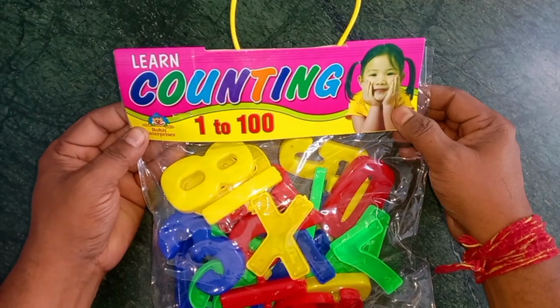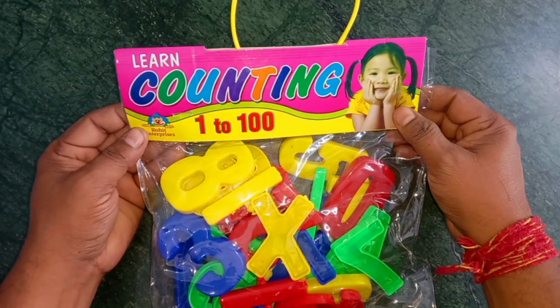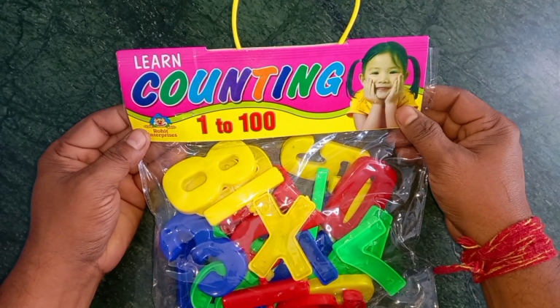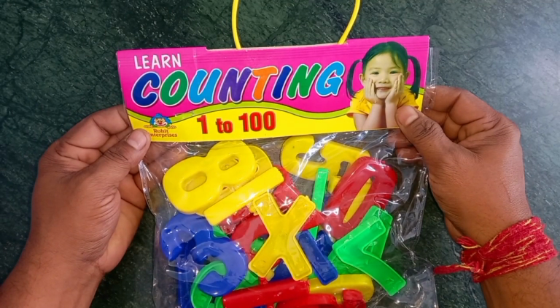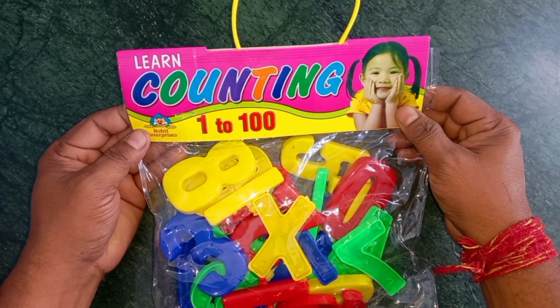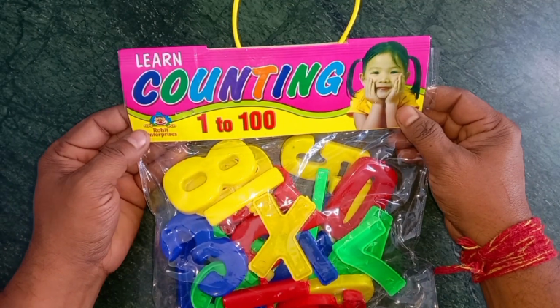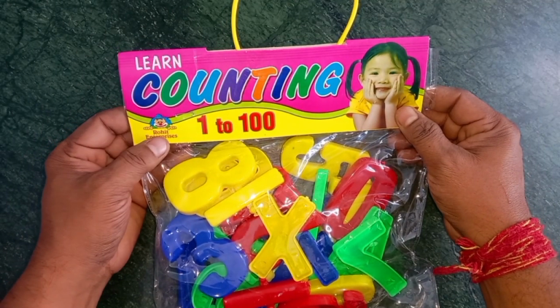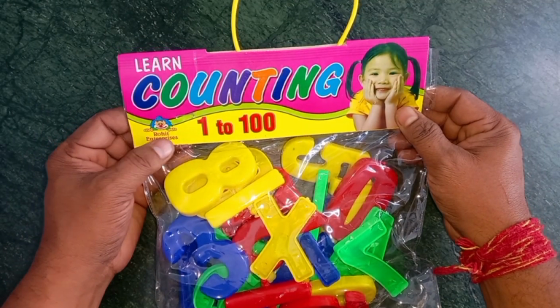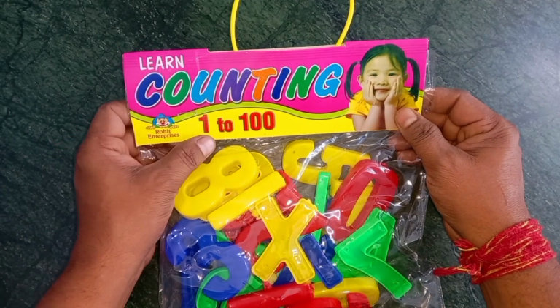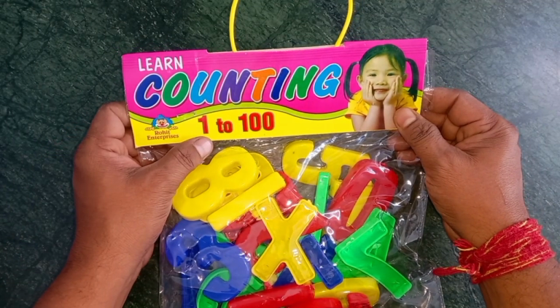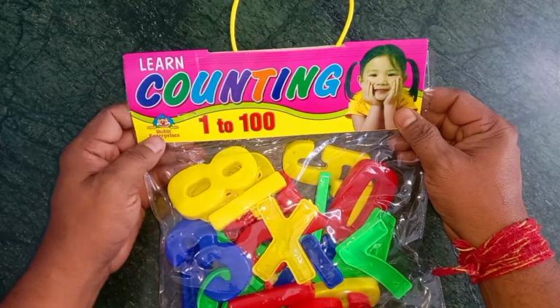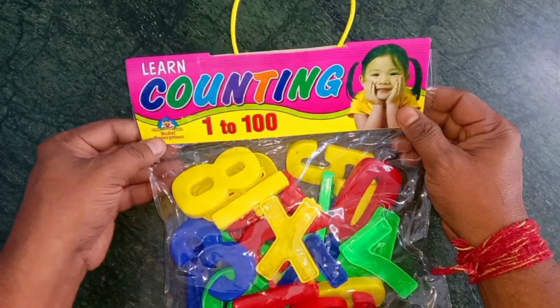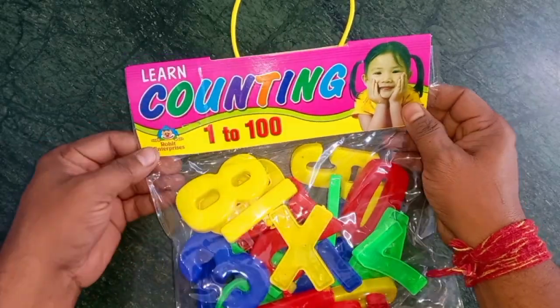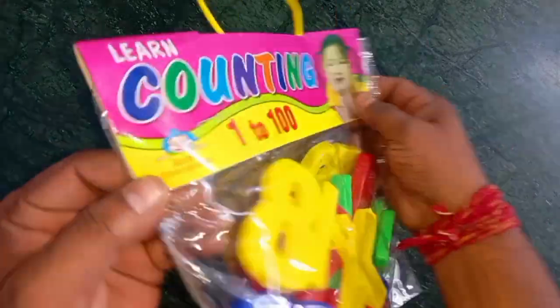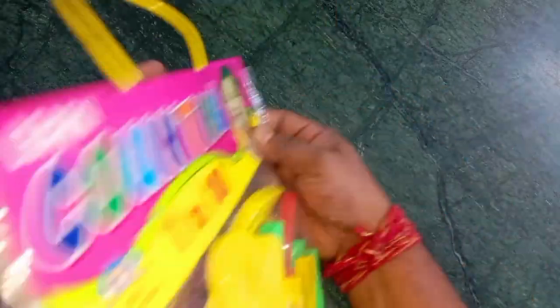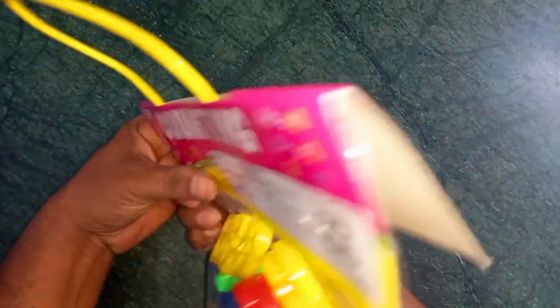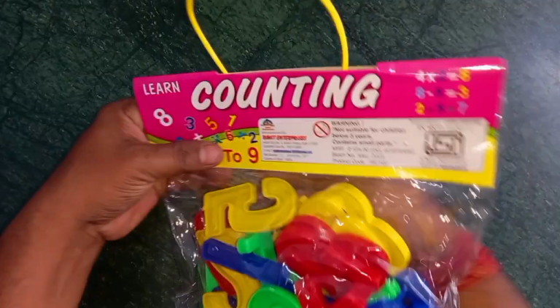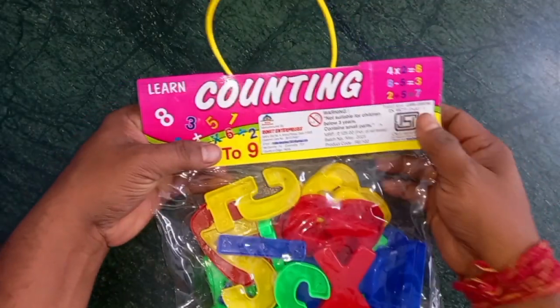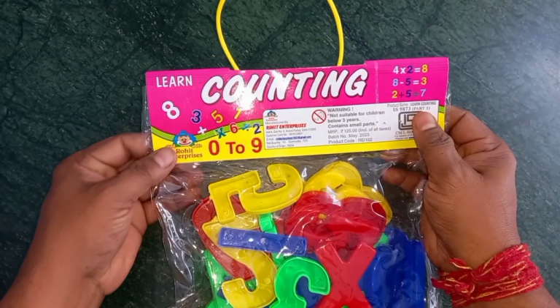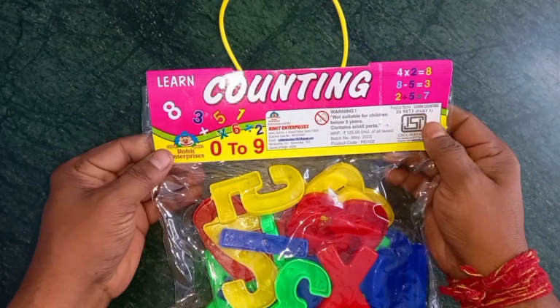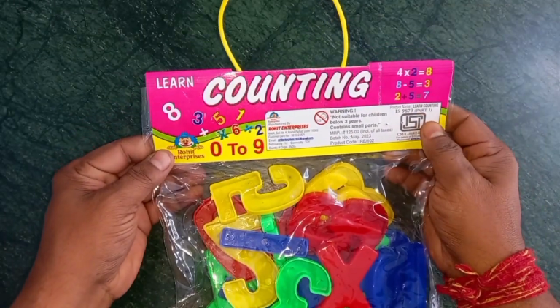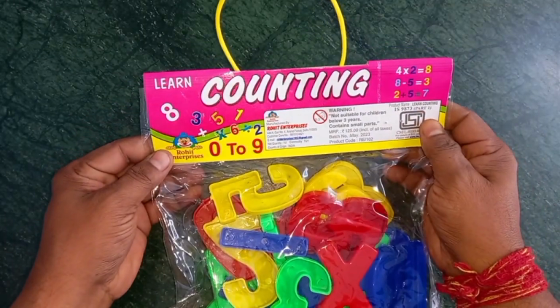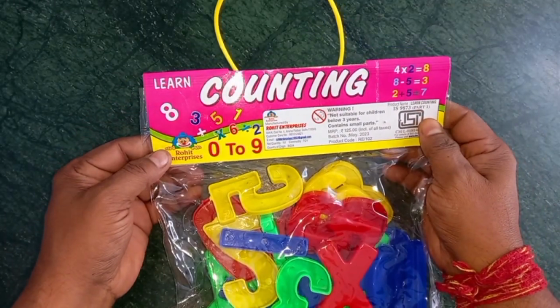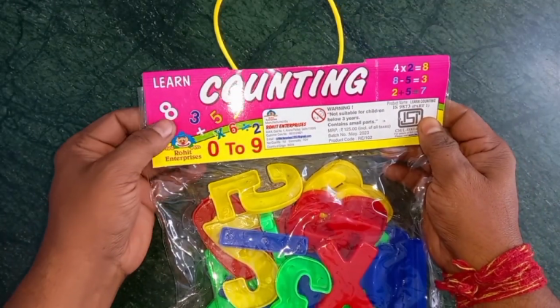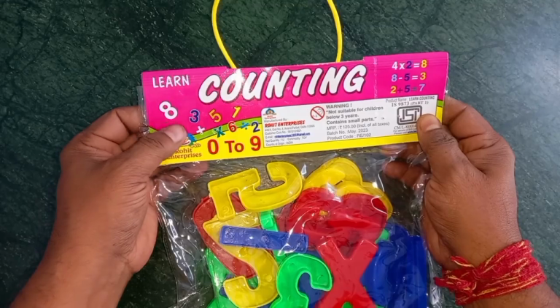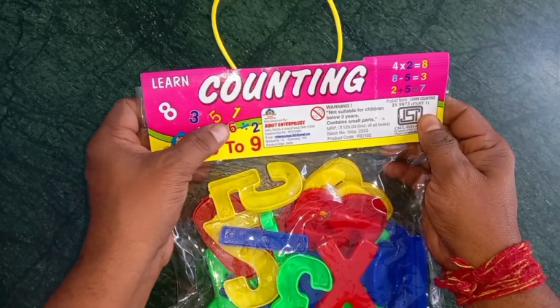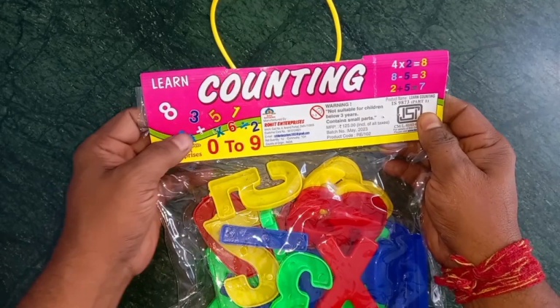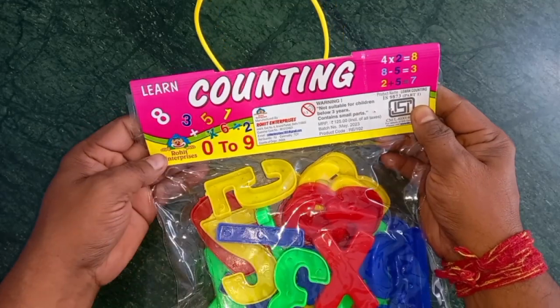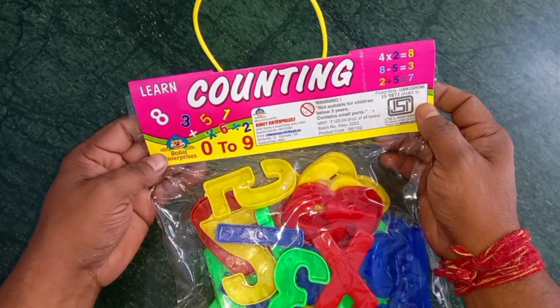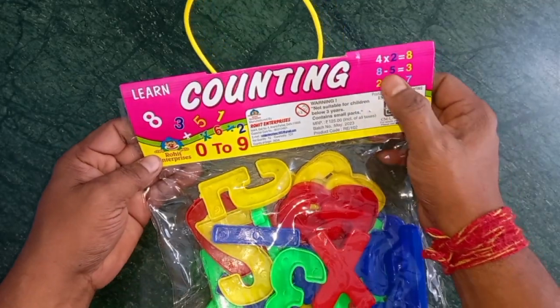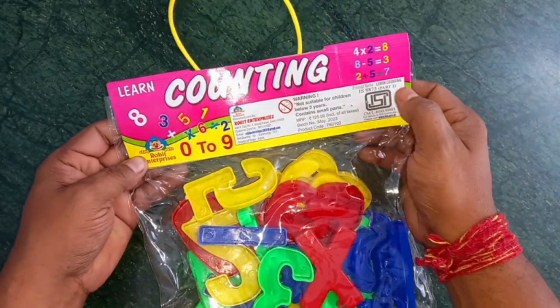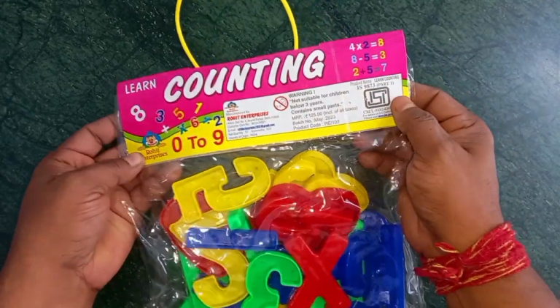Wow. Learn counting 1 to 100. Wow. Learn counting. 1, 2, 3, 4, 5, 6, 7, 8, 9, 10. Yay.